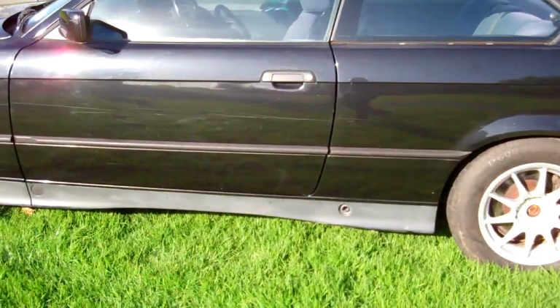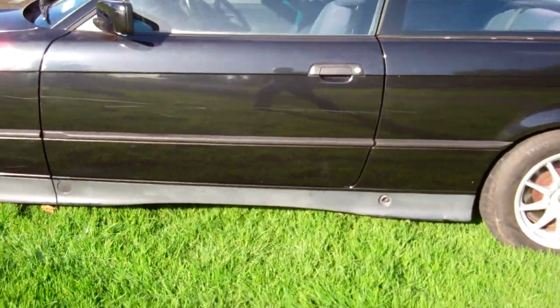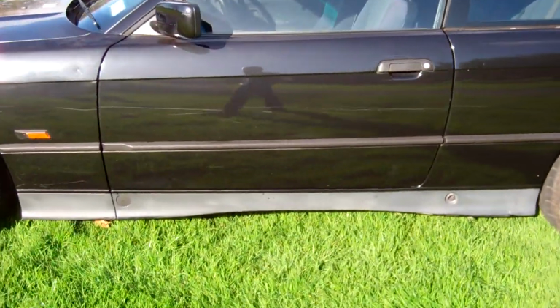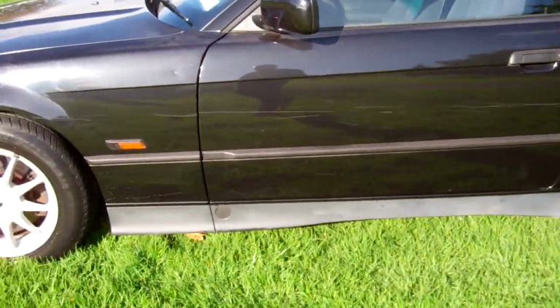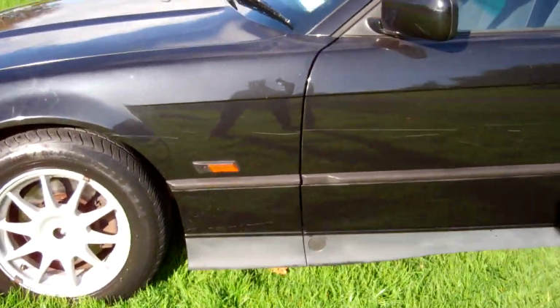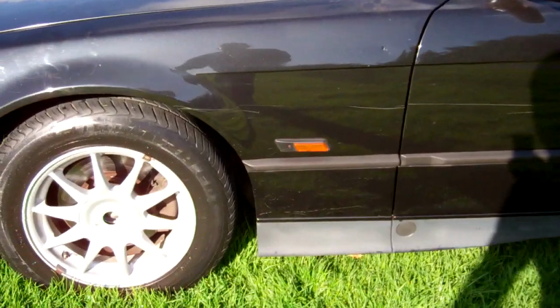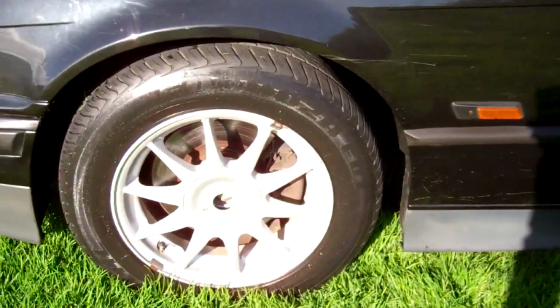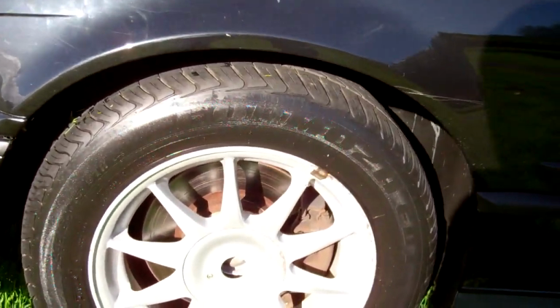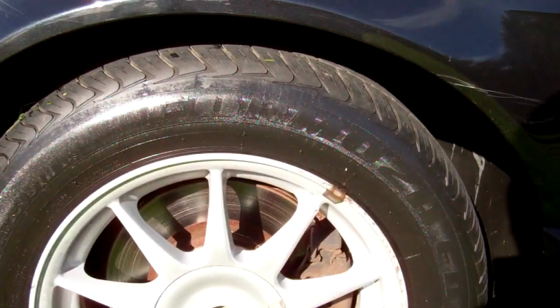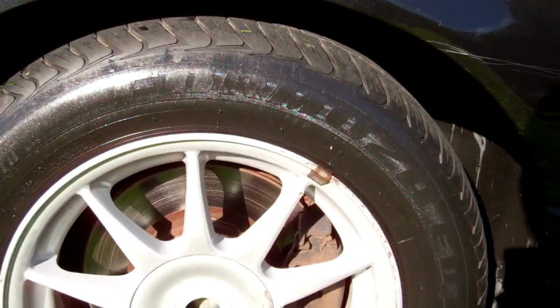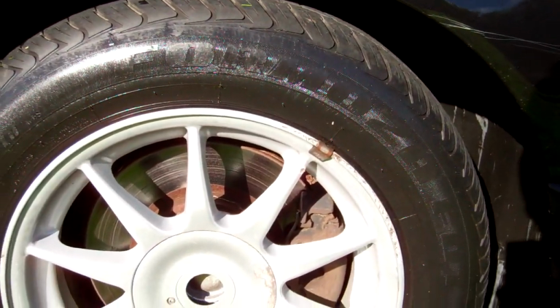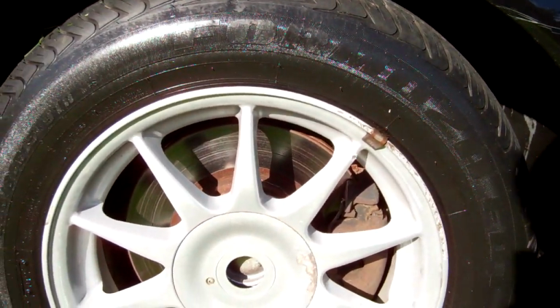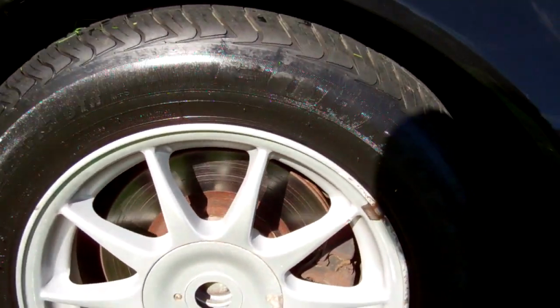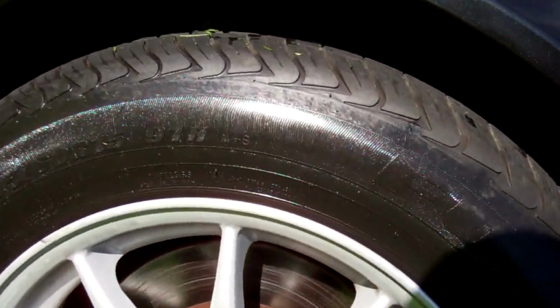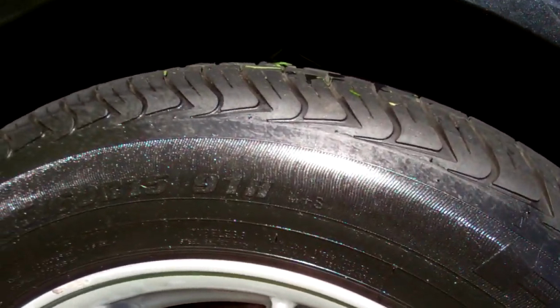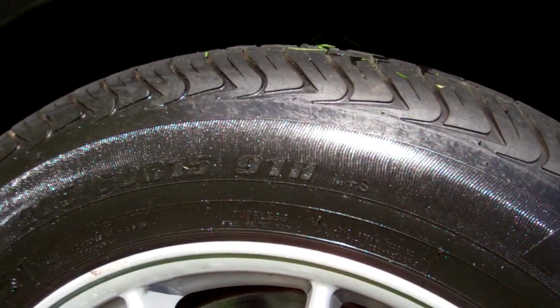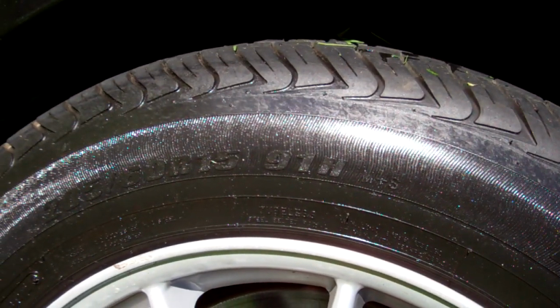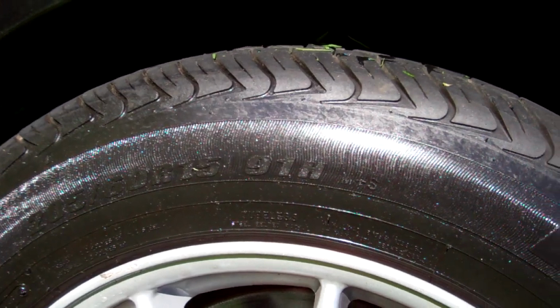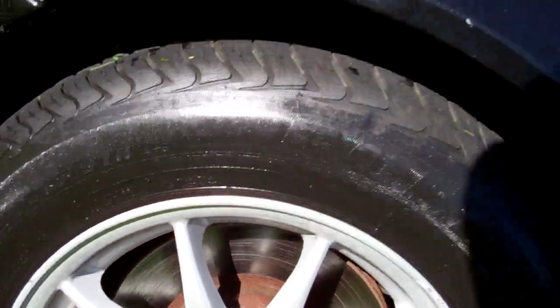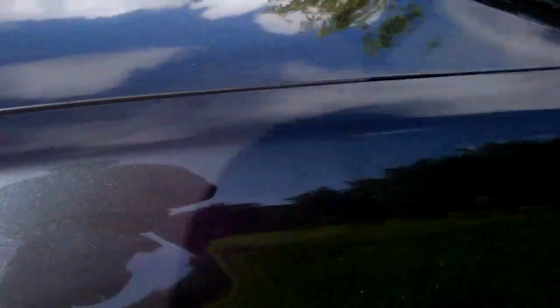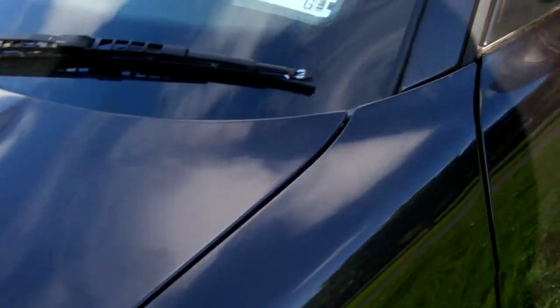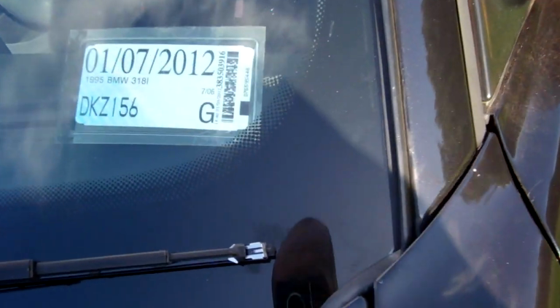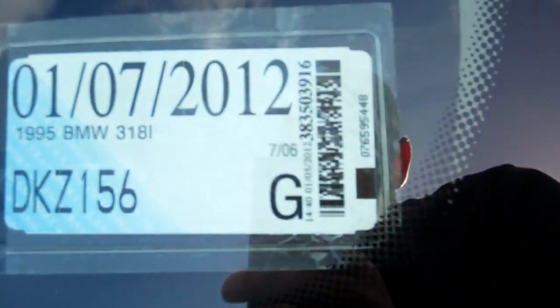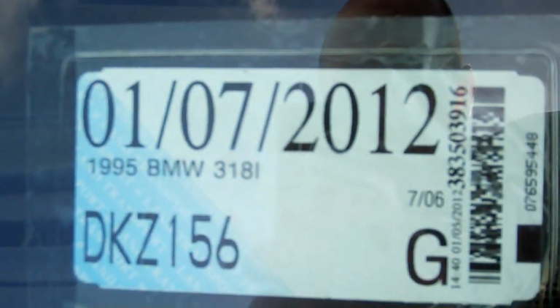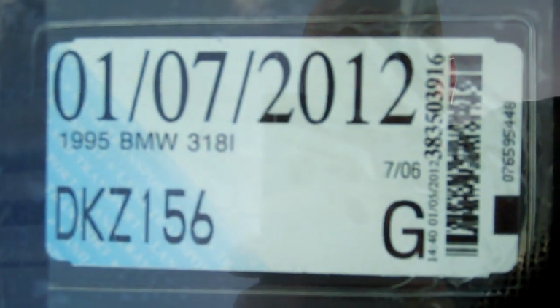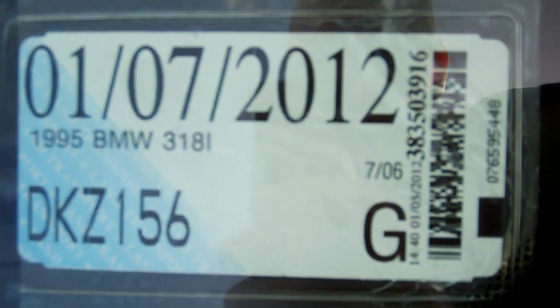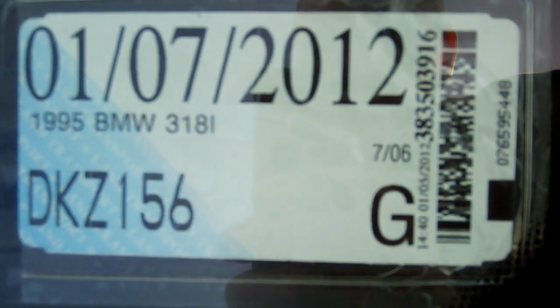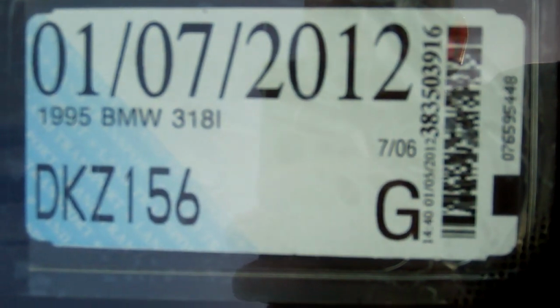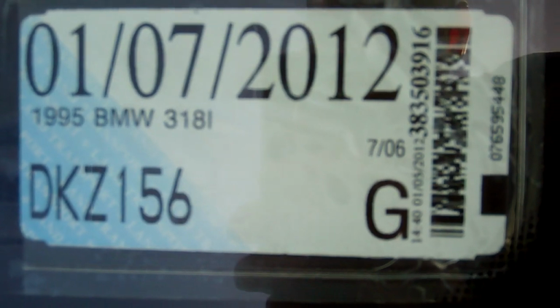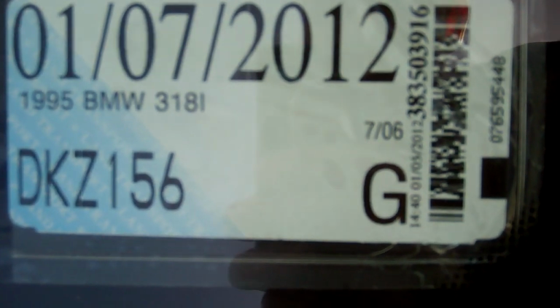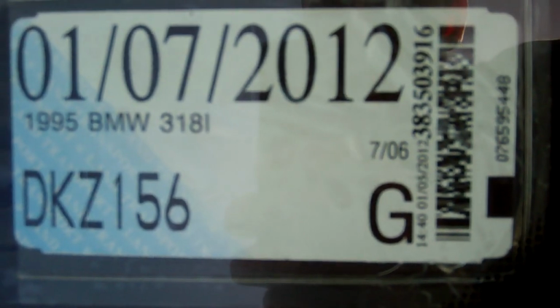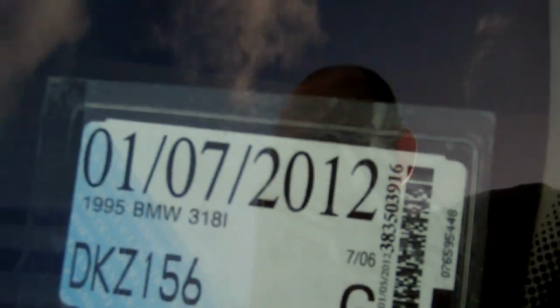You can see it's on a set of alloy wheels and they are size 15s. You can see here current registration through to the seventh month of 2012.